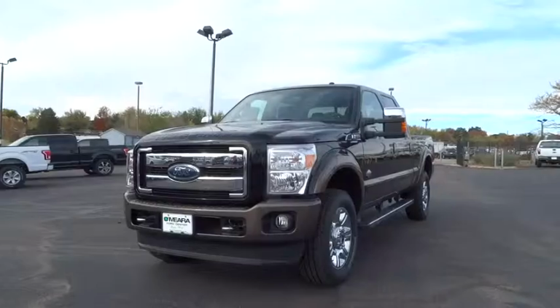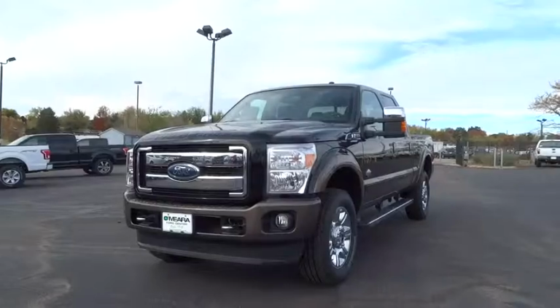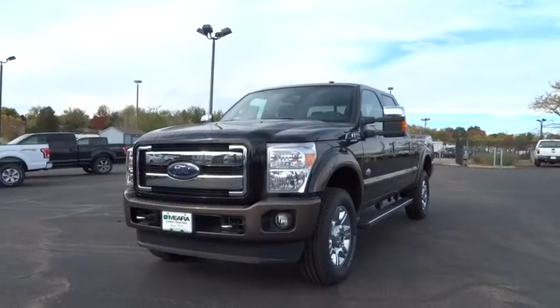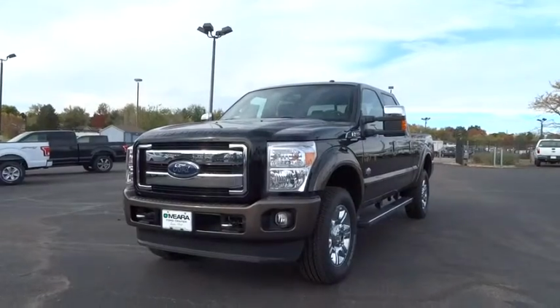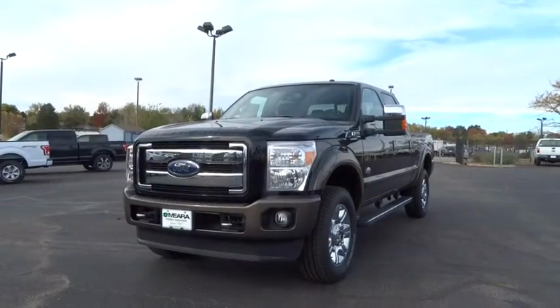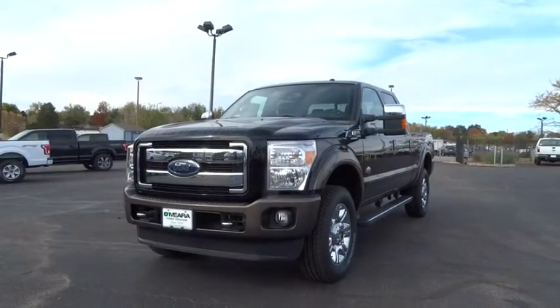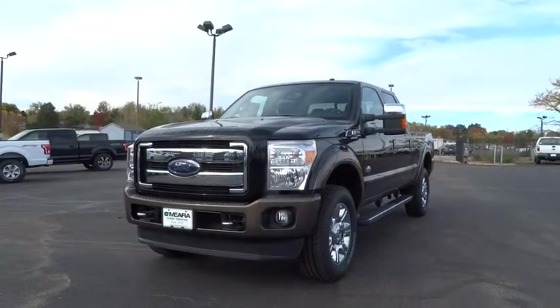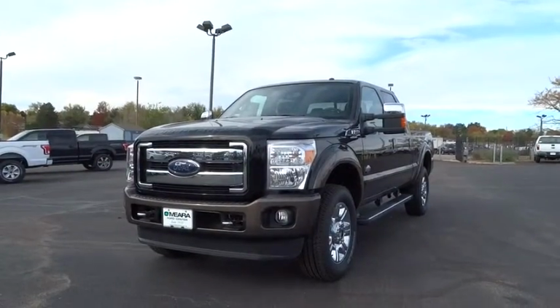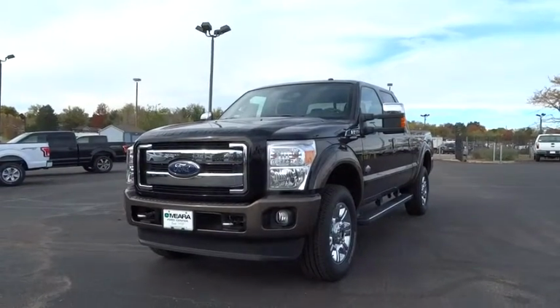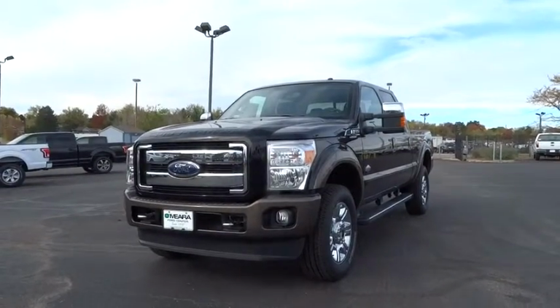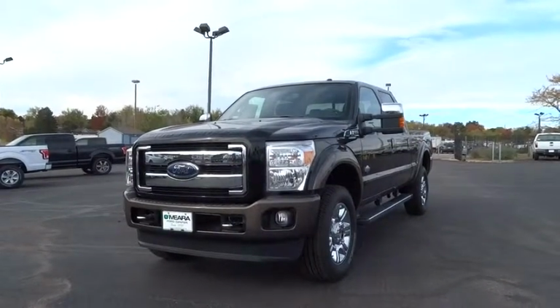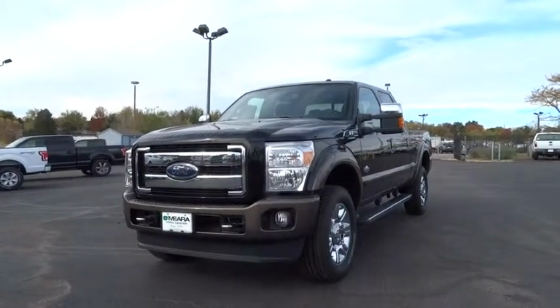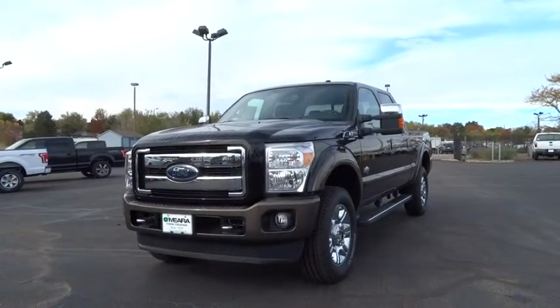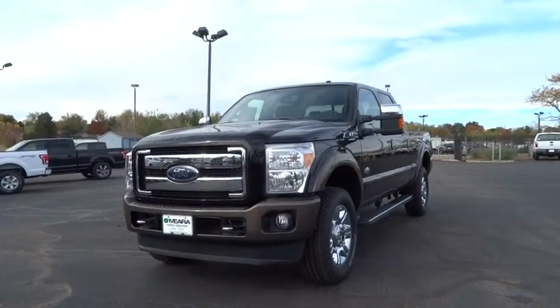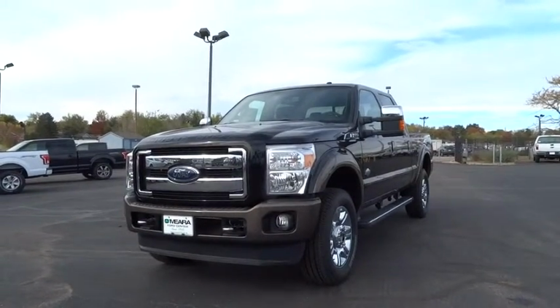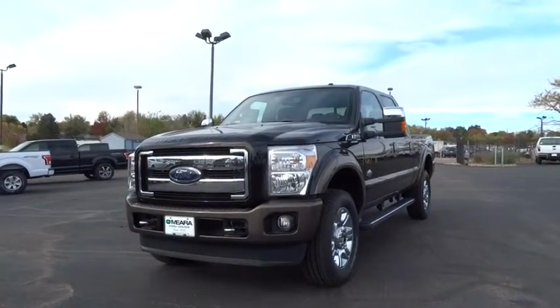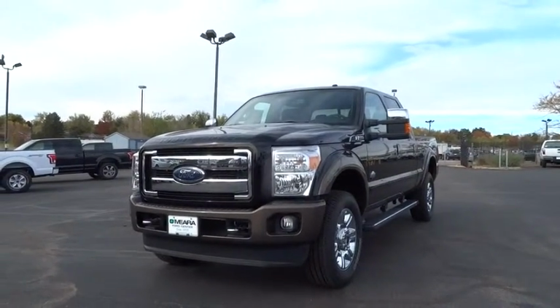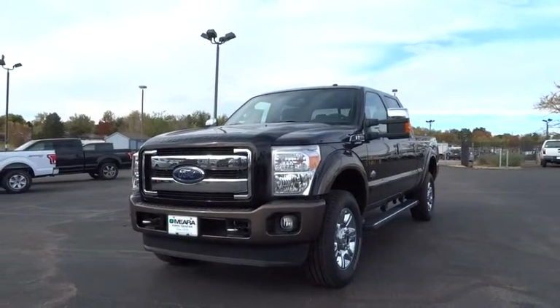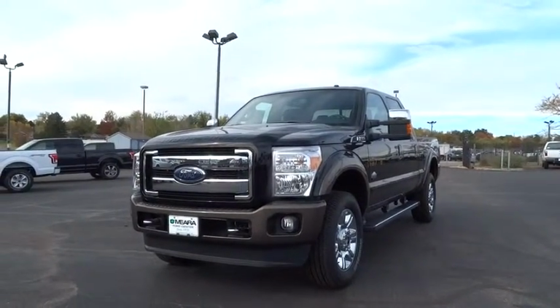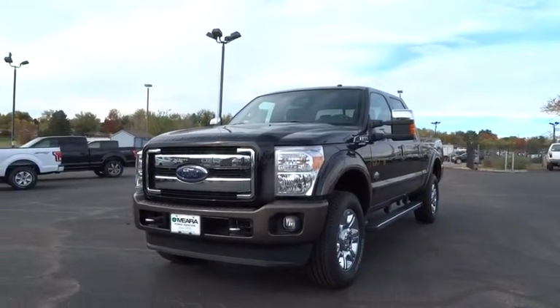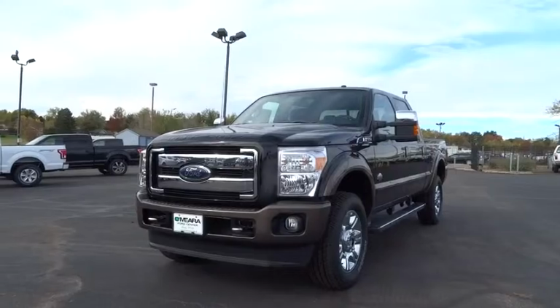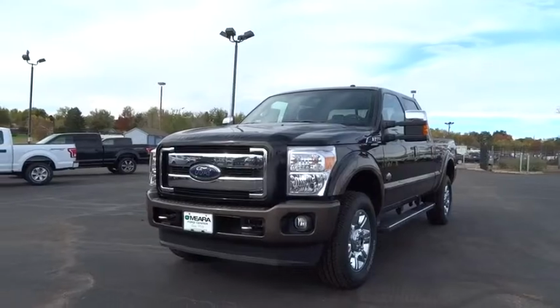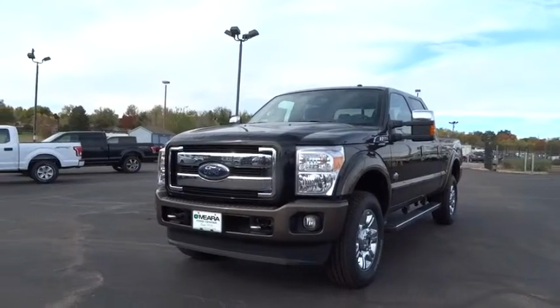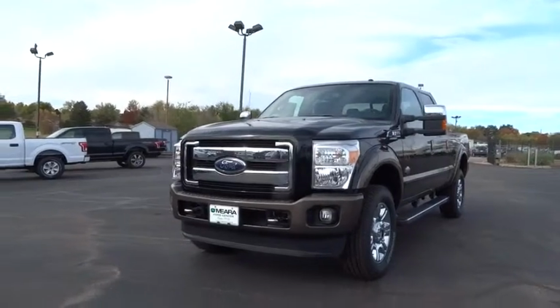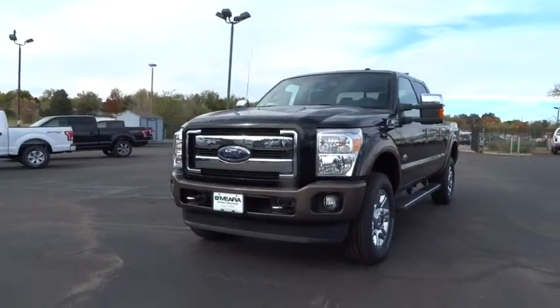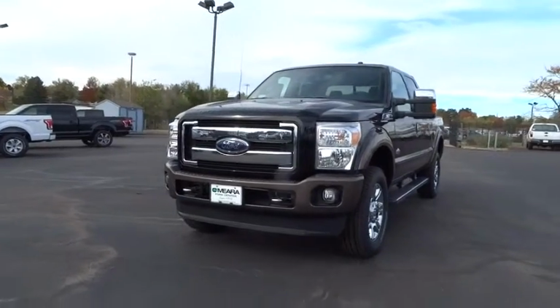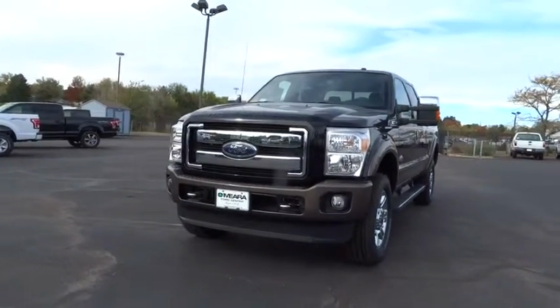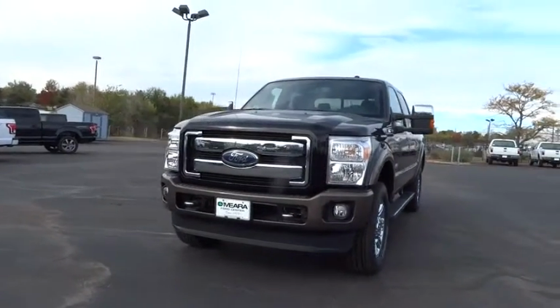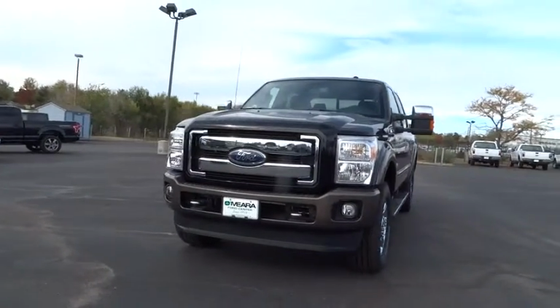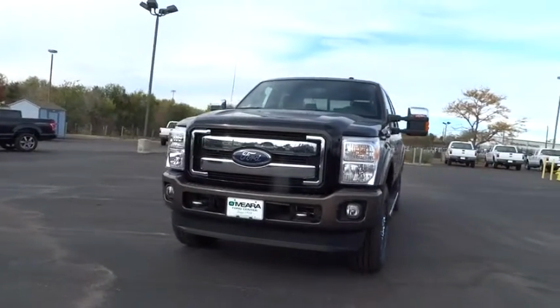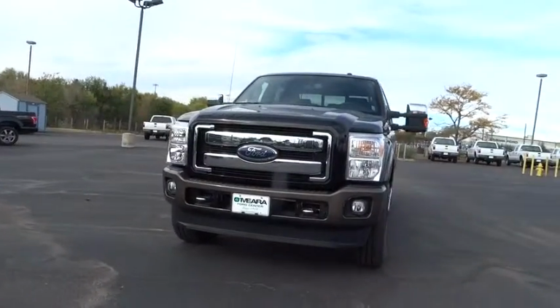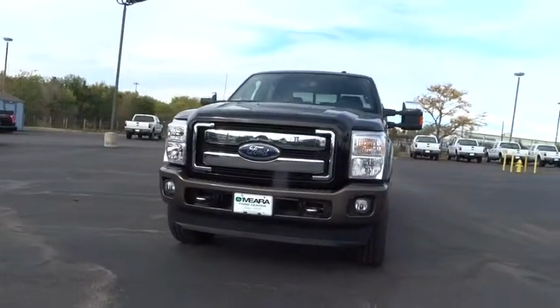2016 F-350 Super Duty. Head-to-head fuel efficiency. Head-to-head towing. Head-to-head torque.